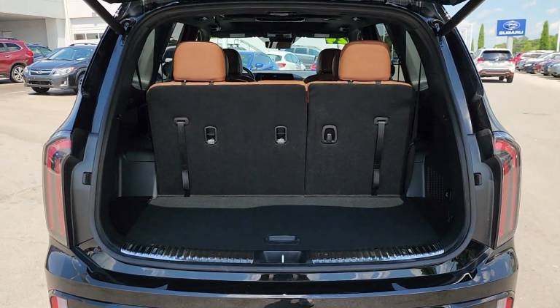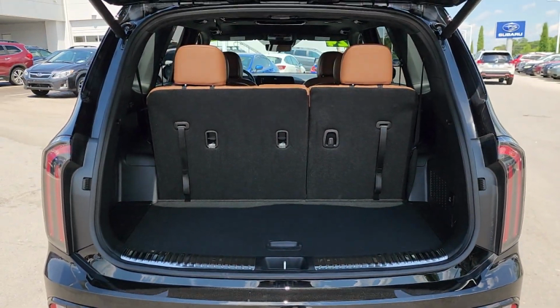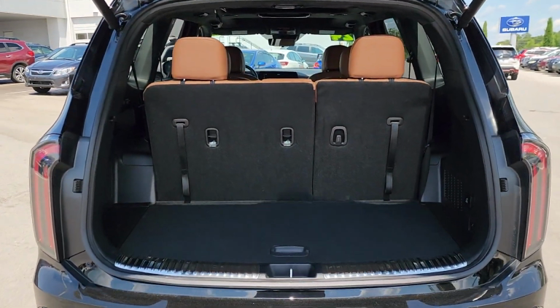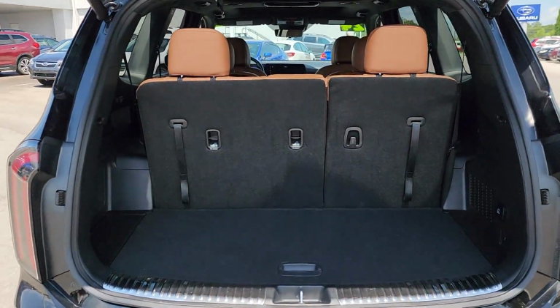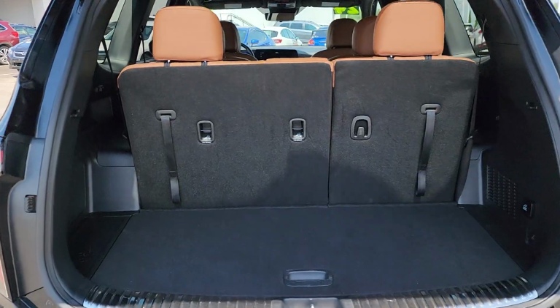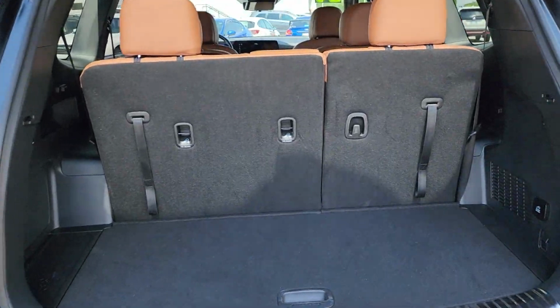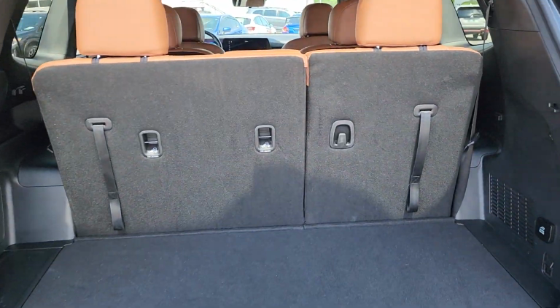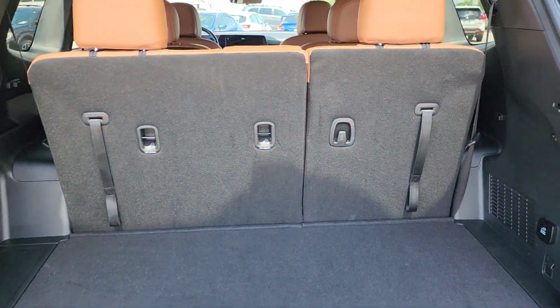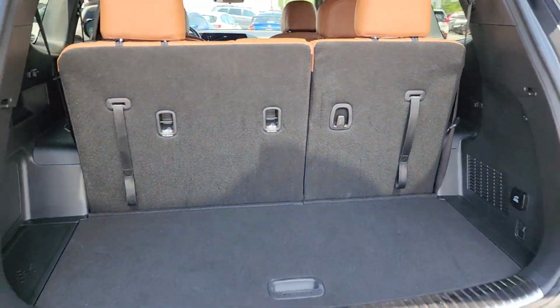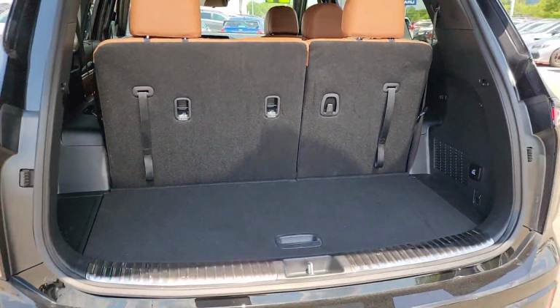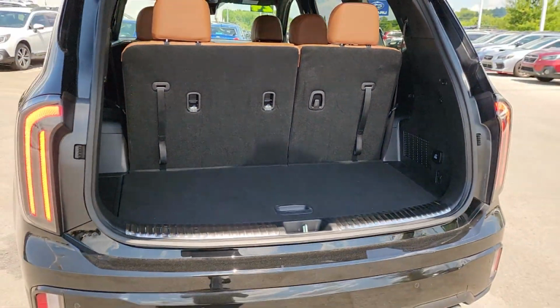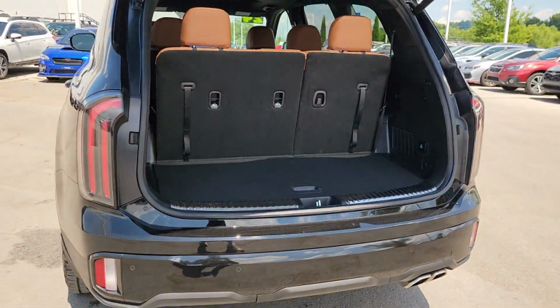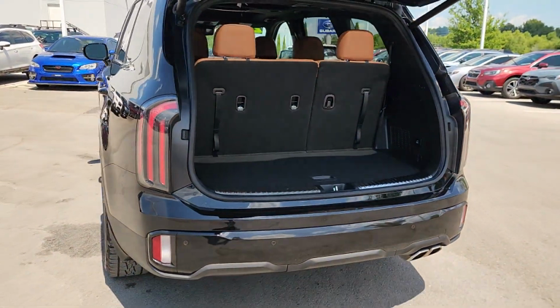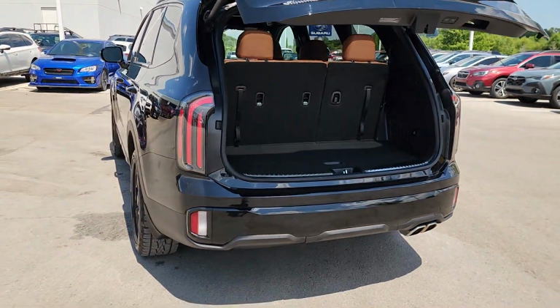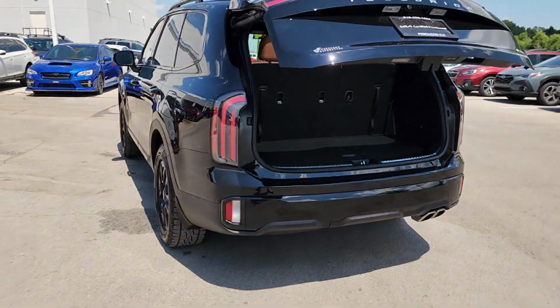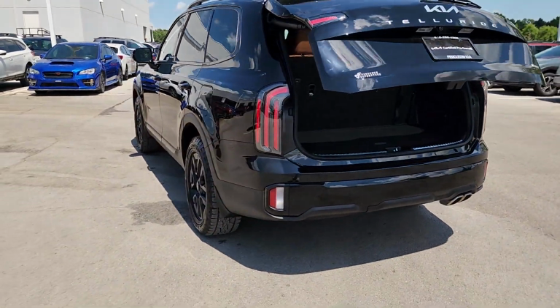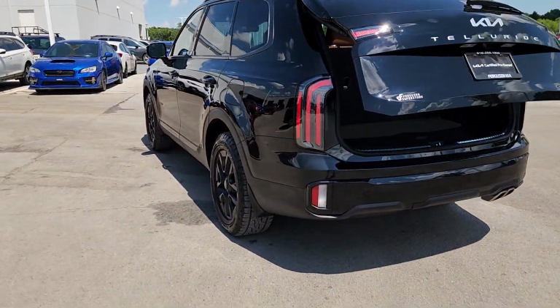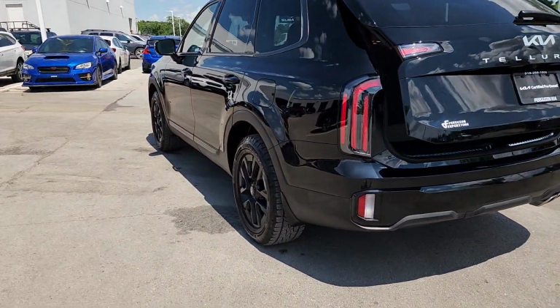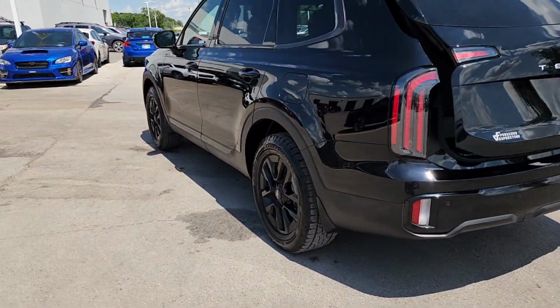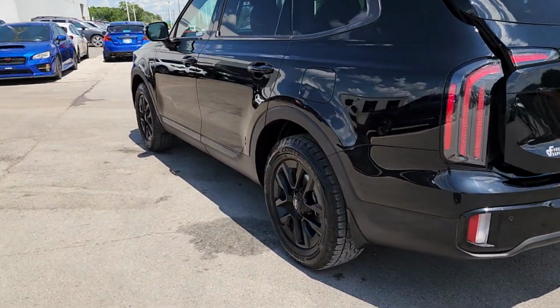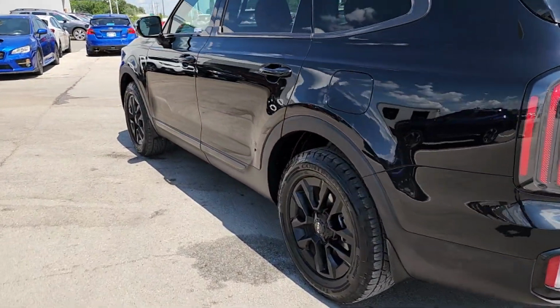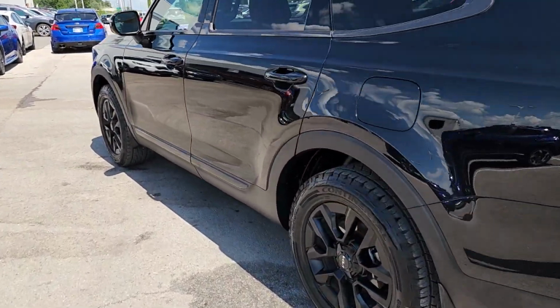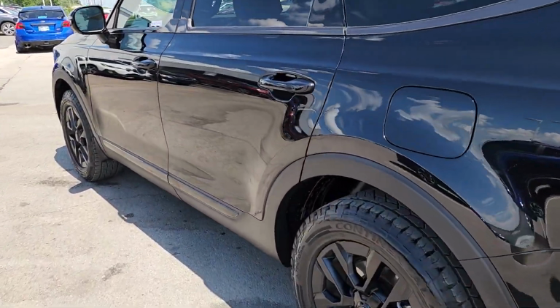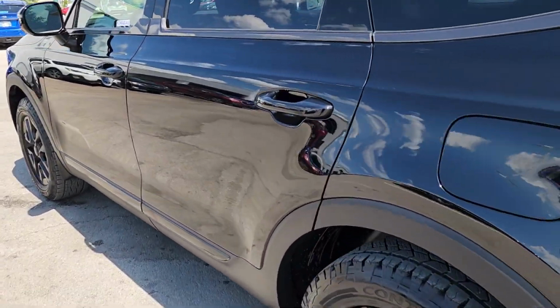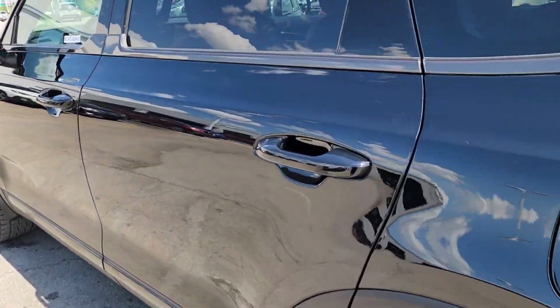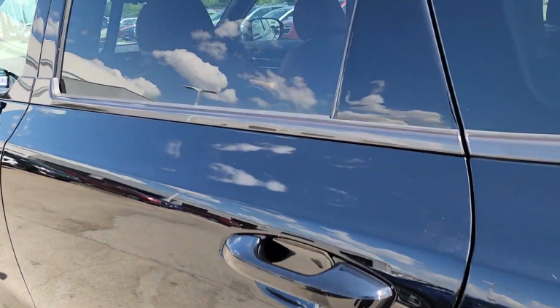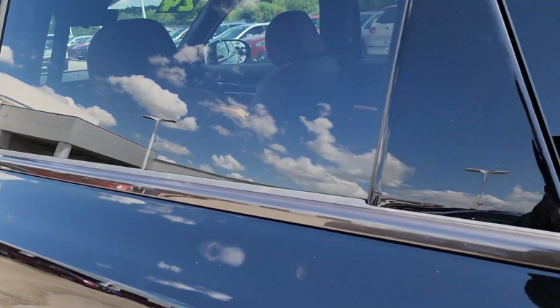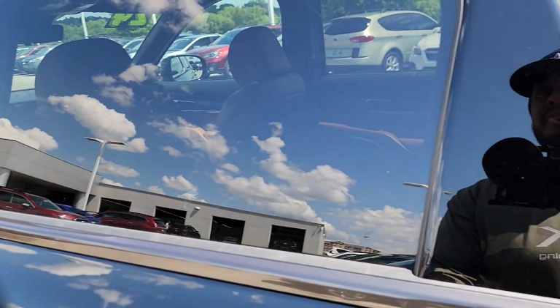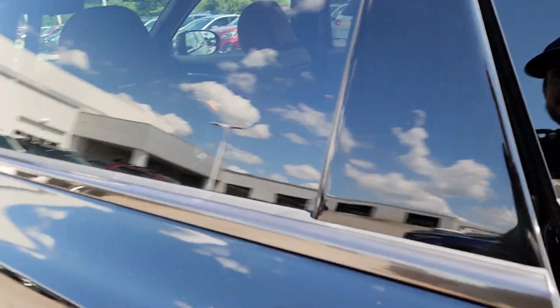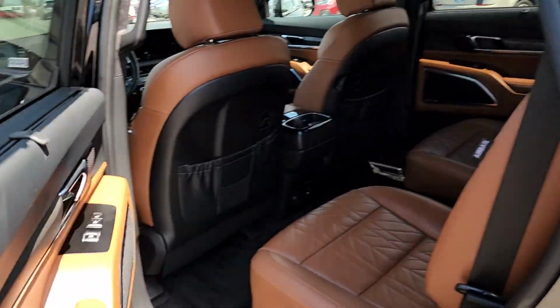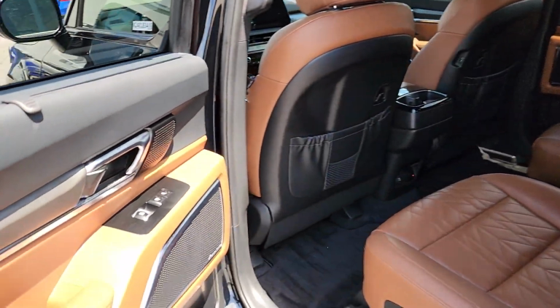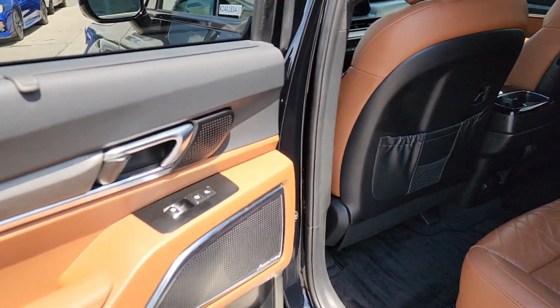Heated steering wheel. Head-up display. Front massage seats. Intelligent auto on-off high beams. Pre-collision system. Lane departure warning. Panoramic roof. Sun moon roof. Navigation system. Keyless entry.